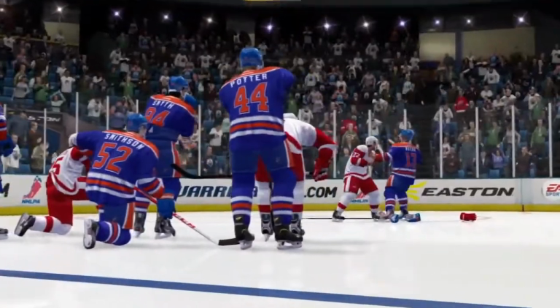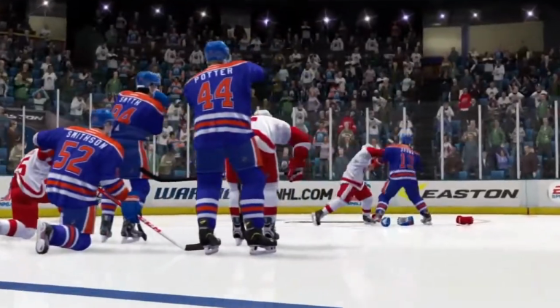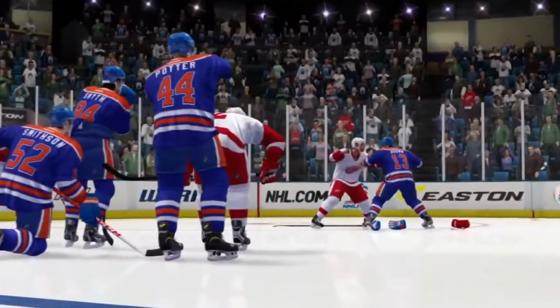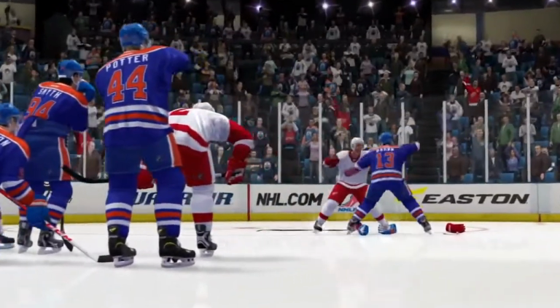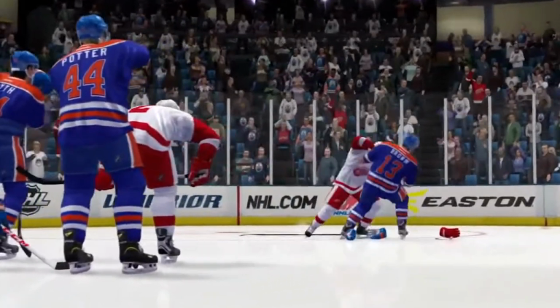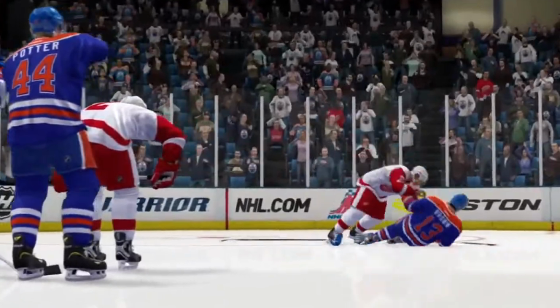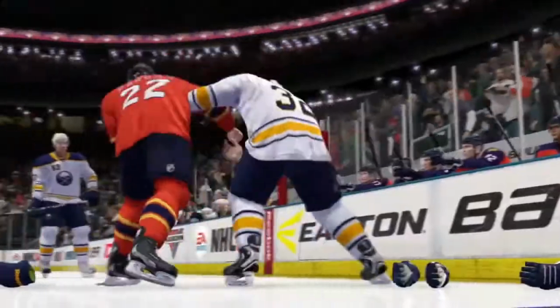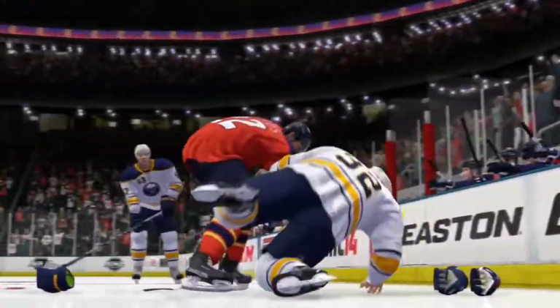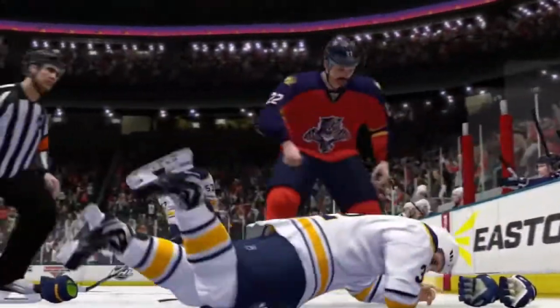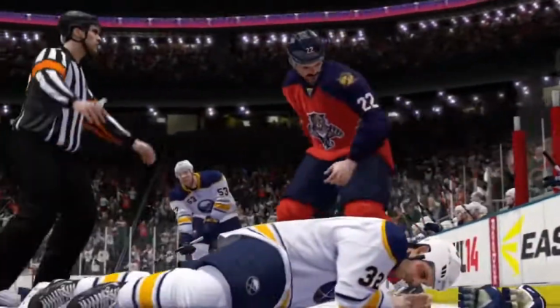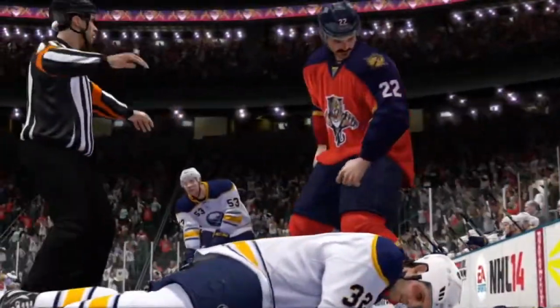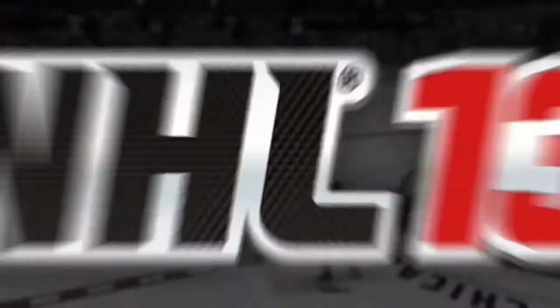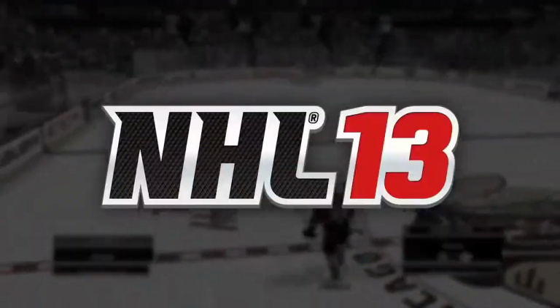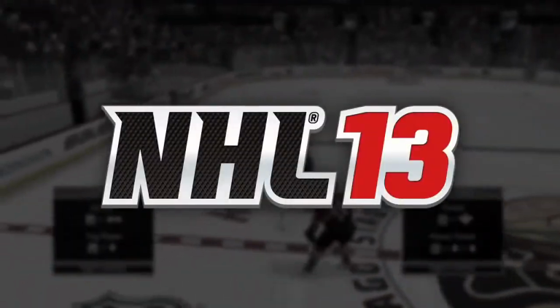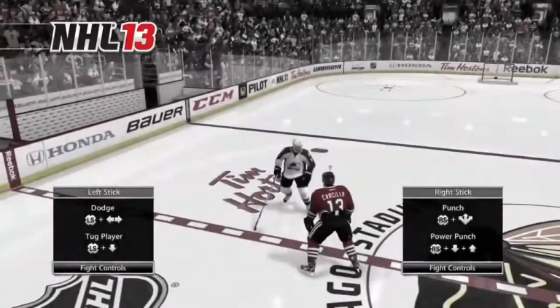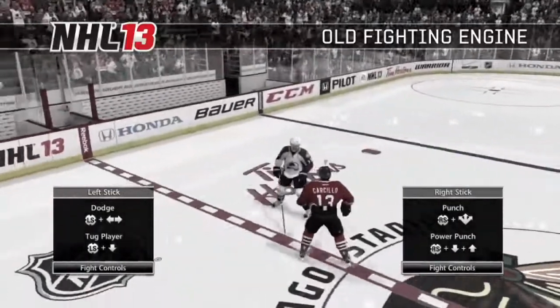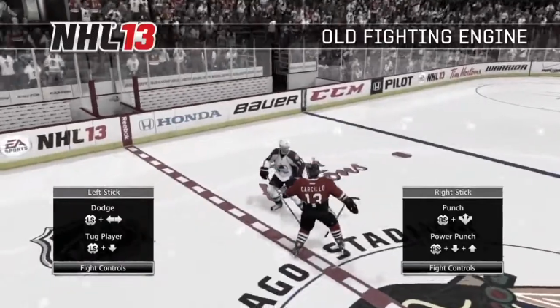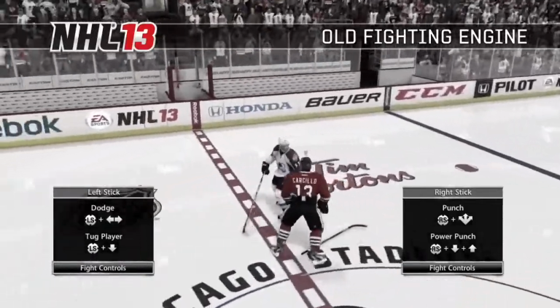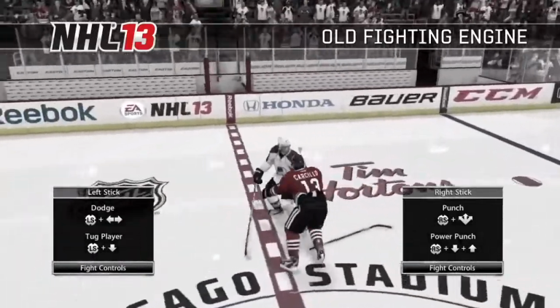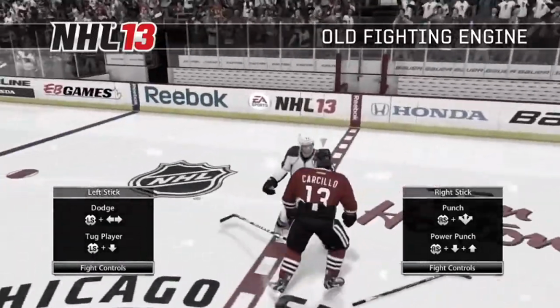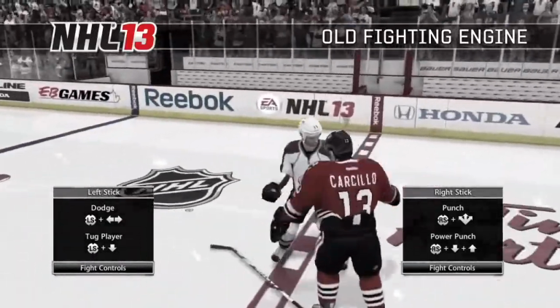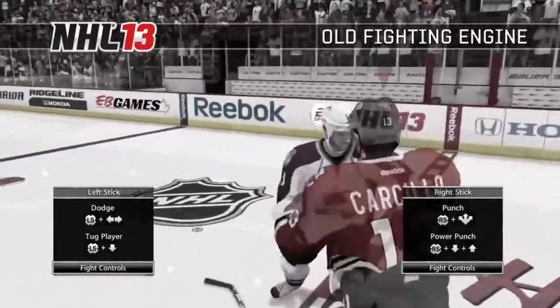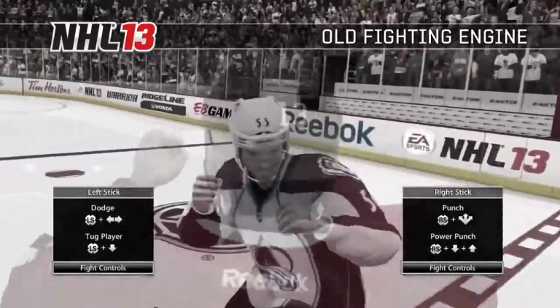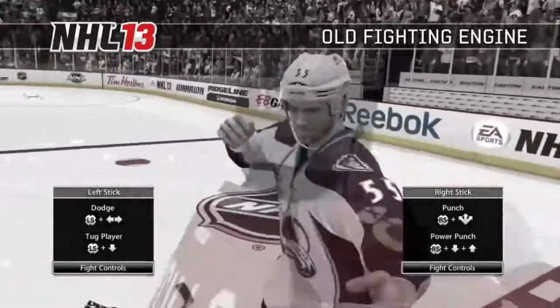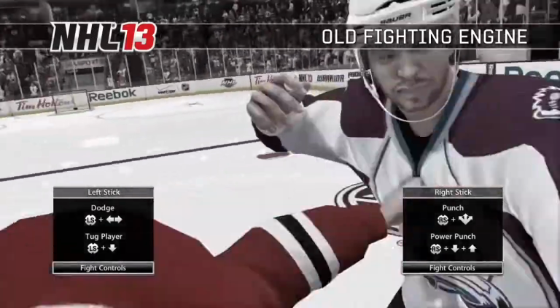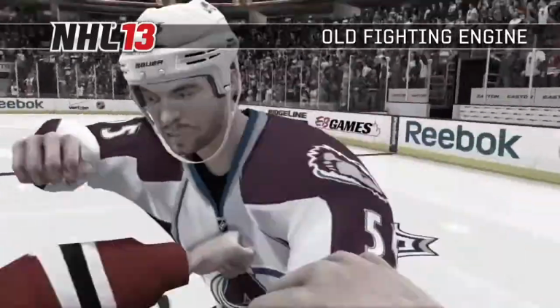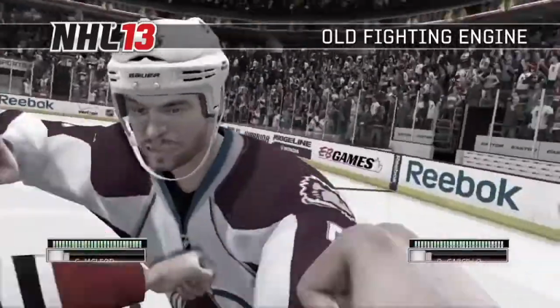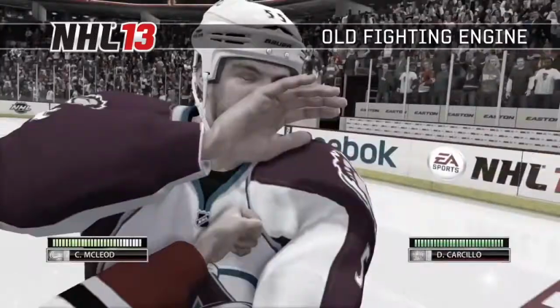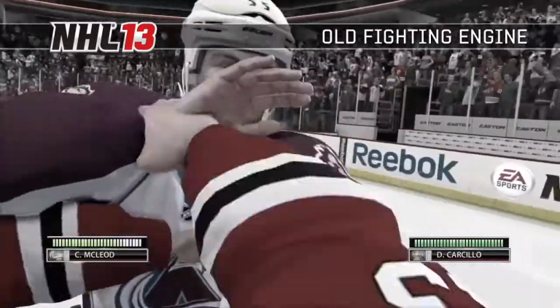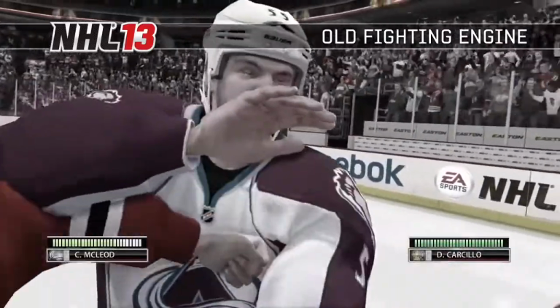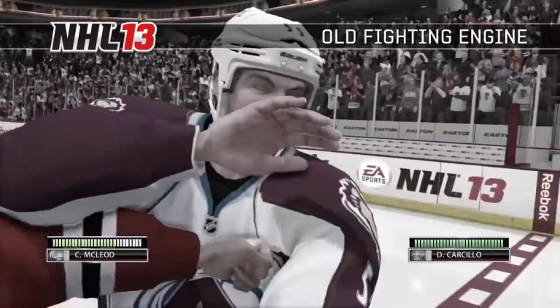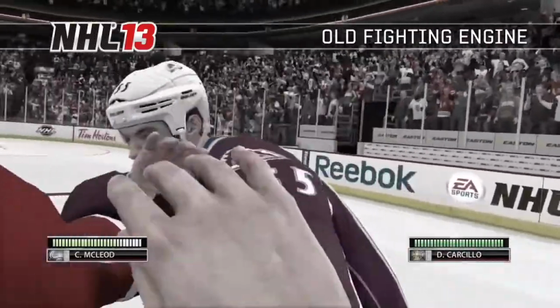You'll feel every second of the action, so if you break the code of hockey, you'd better be ready to respond. Unchanged since NHL 10, our old fighting system felt like a first-person minigame. Fights were manually started and you were taken out of the gameplay experience, leaving only the two fighters at center ice to square off.